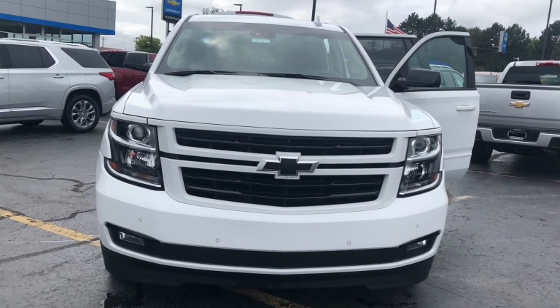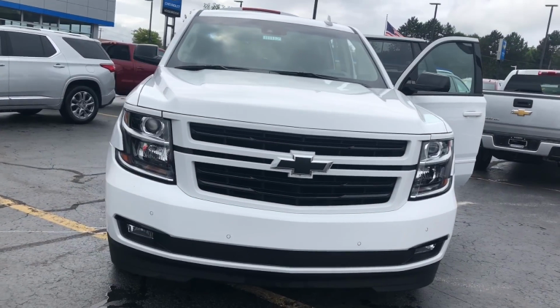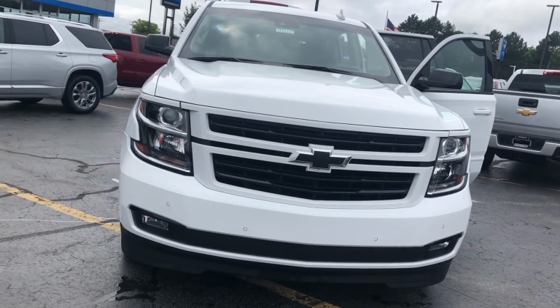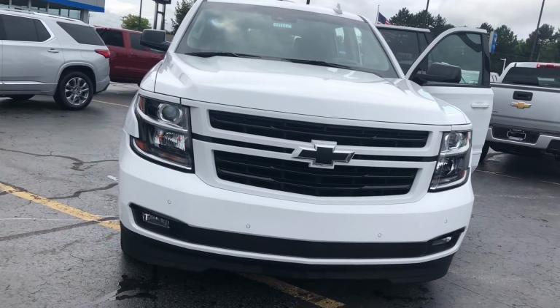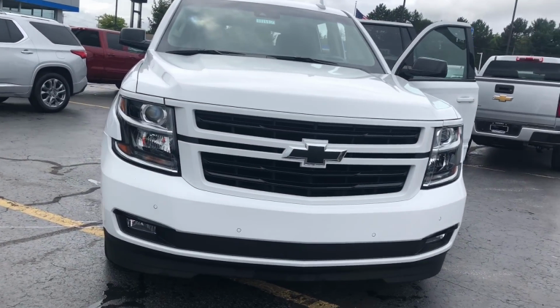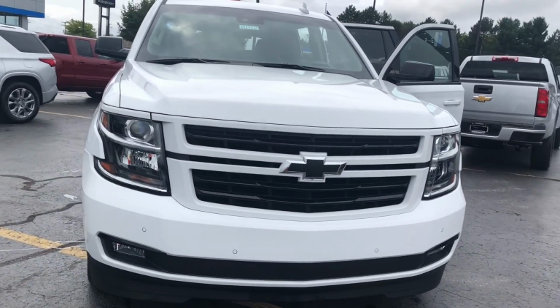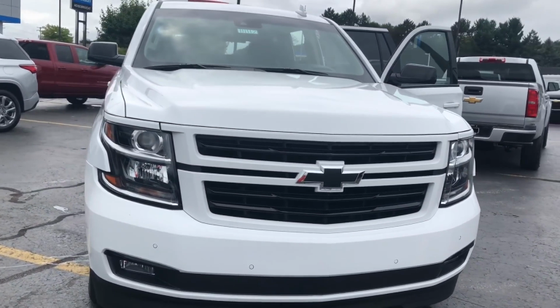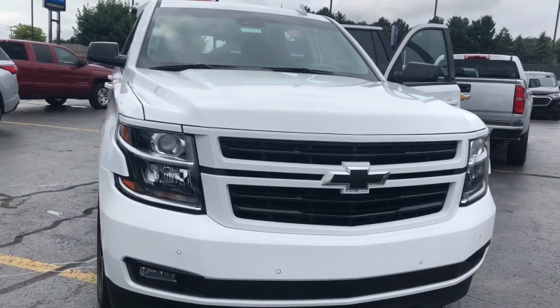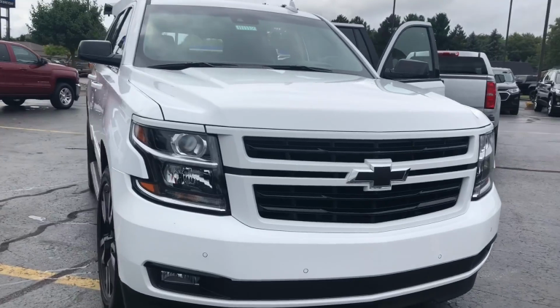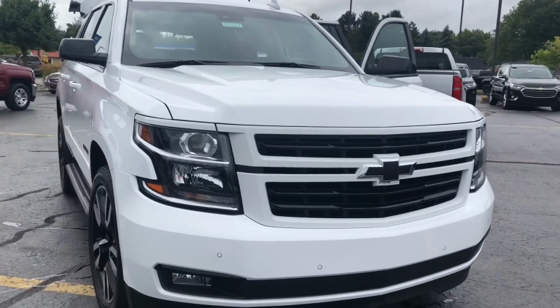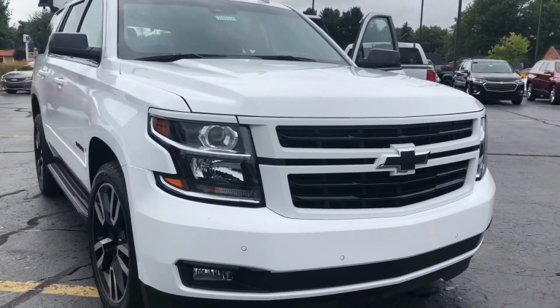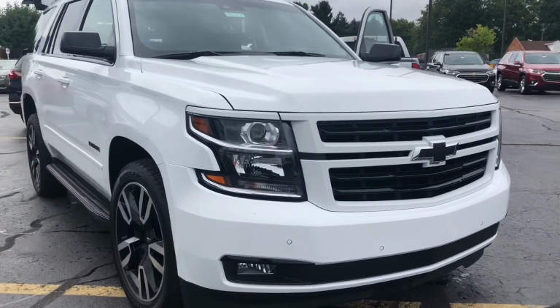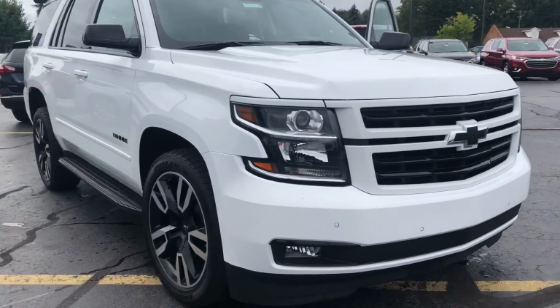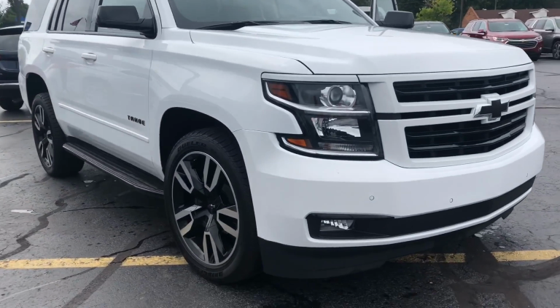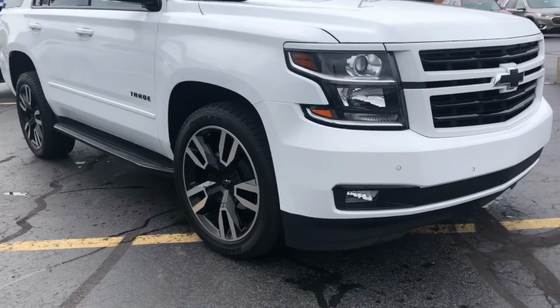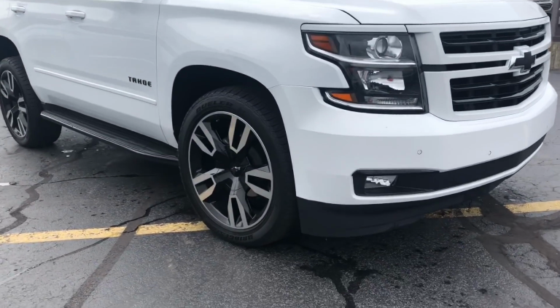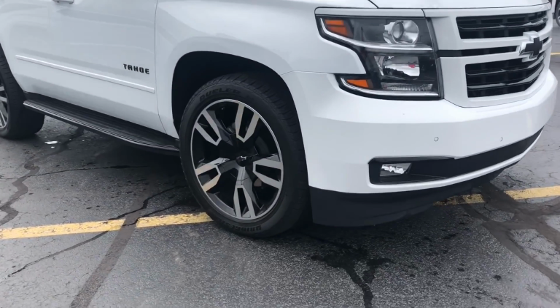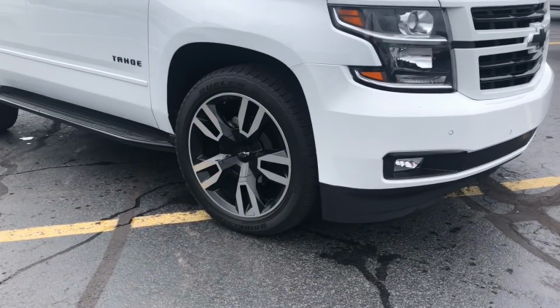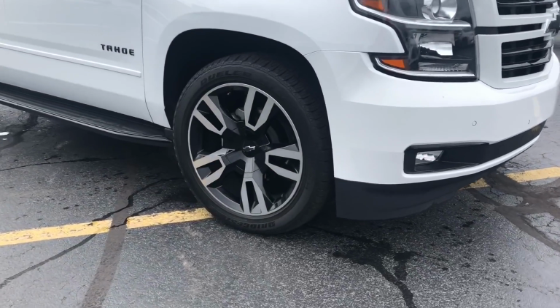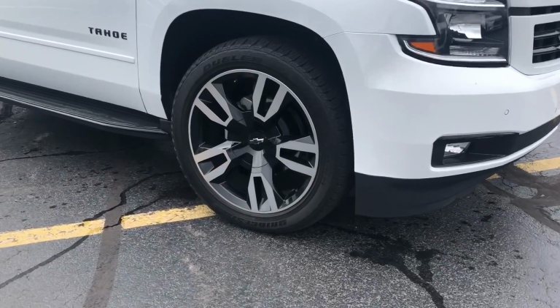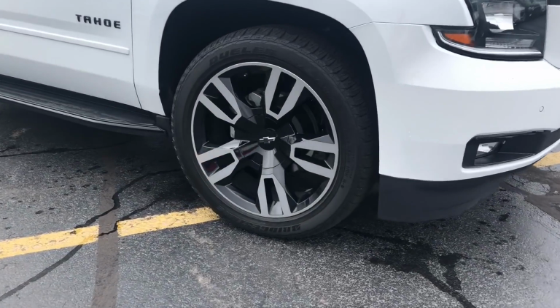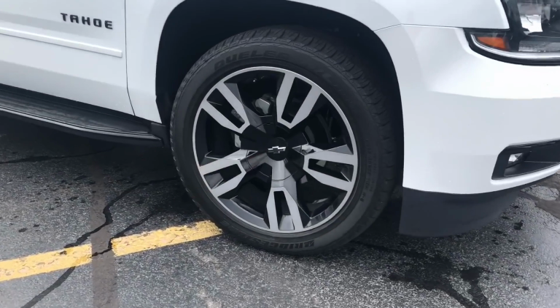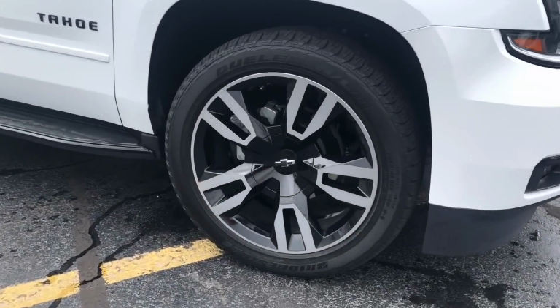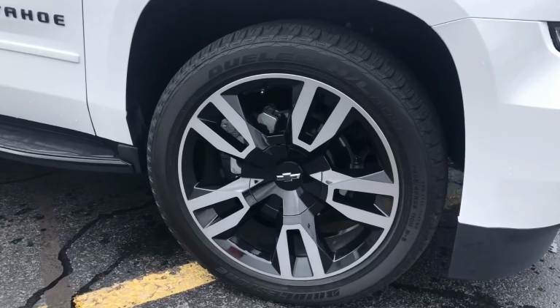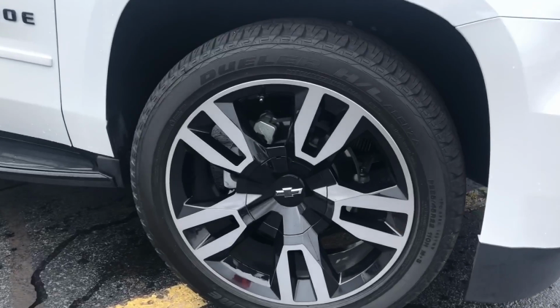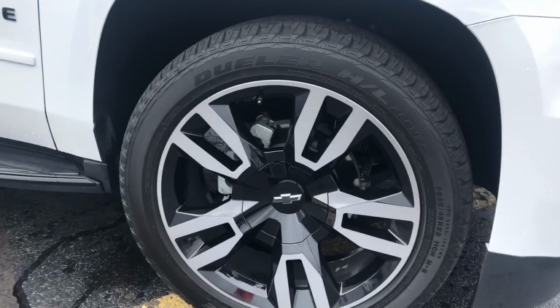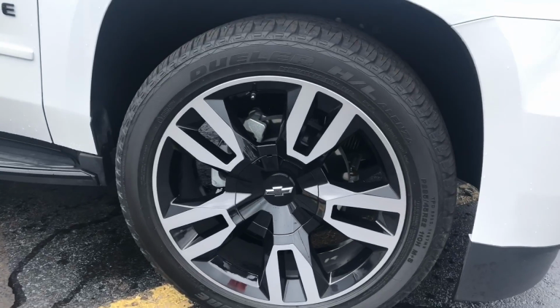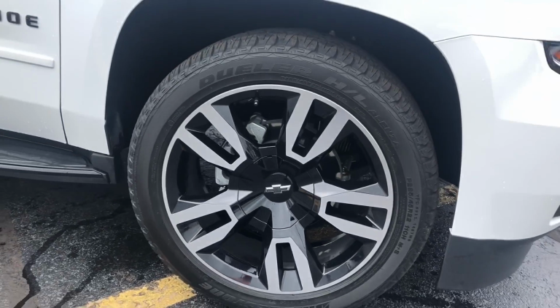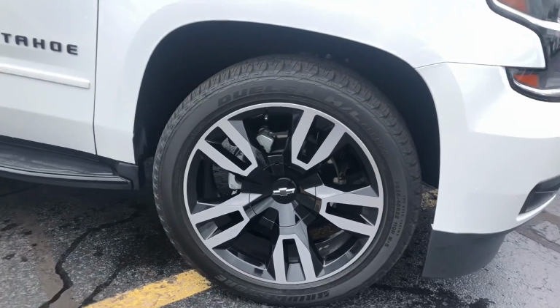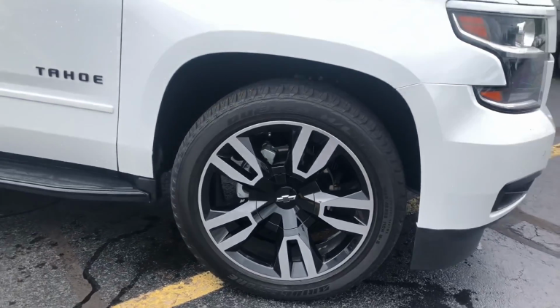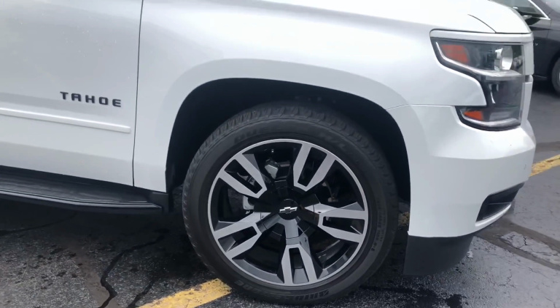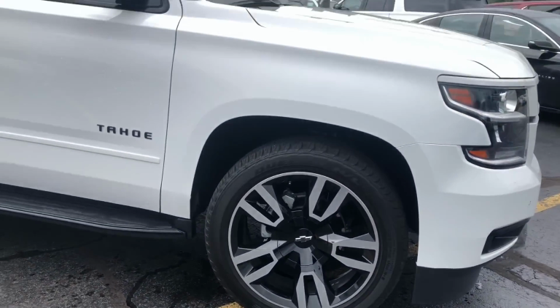Well here she is folks, the 2018 Chevy Tahoe Premier RST edition. You've seen advertisement for it, I've shared a couple of posts about it and here it is.